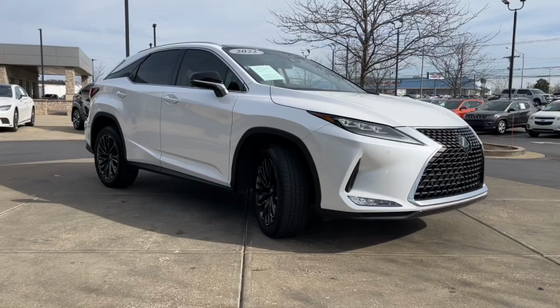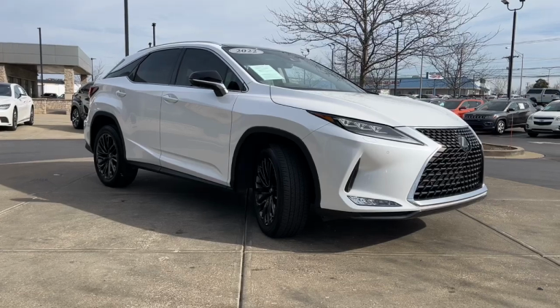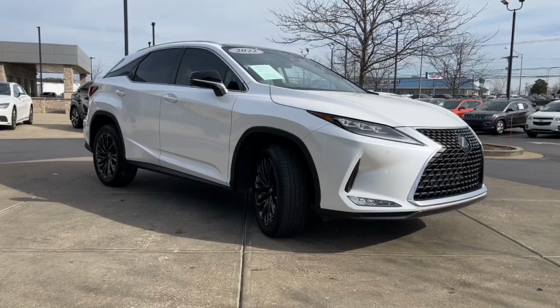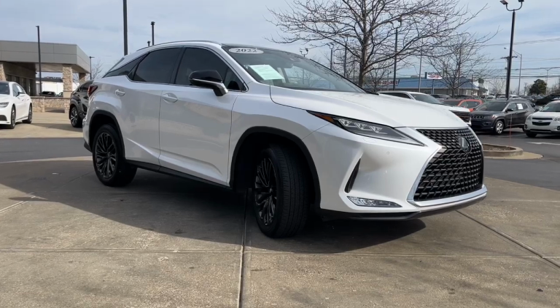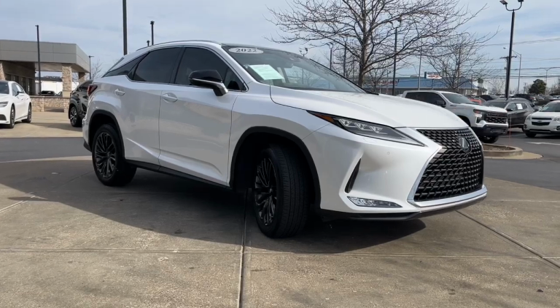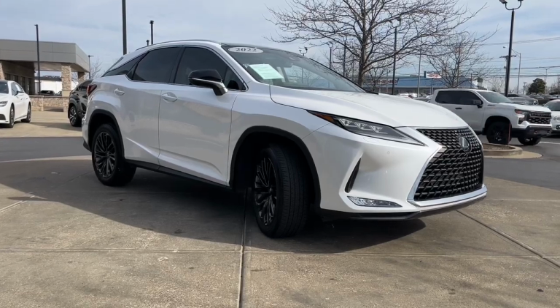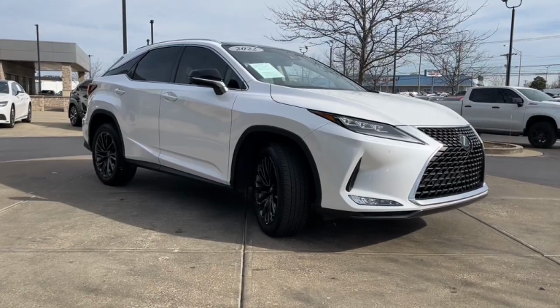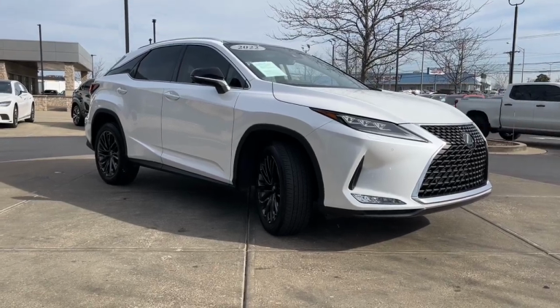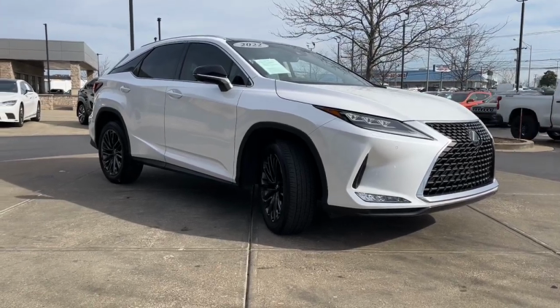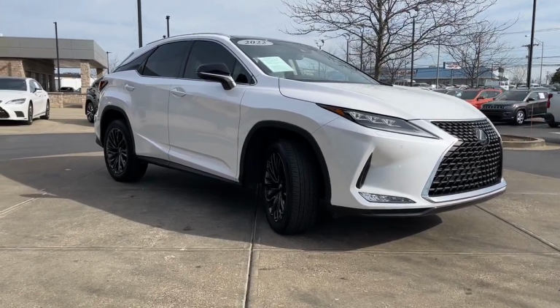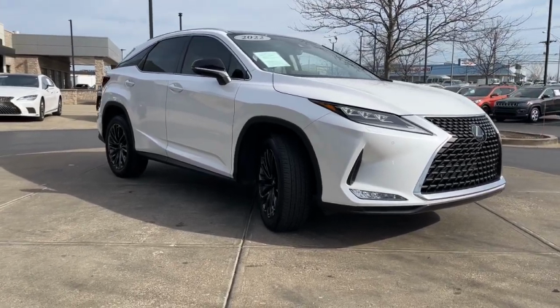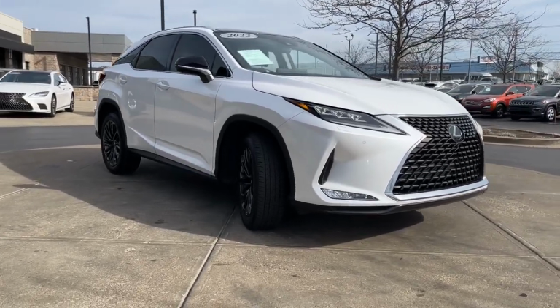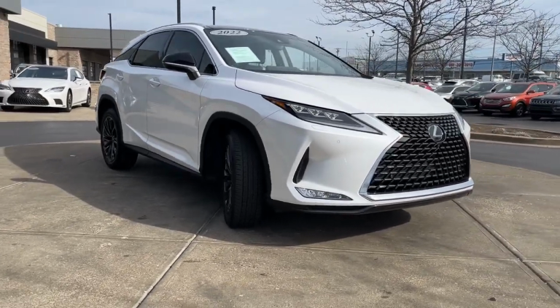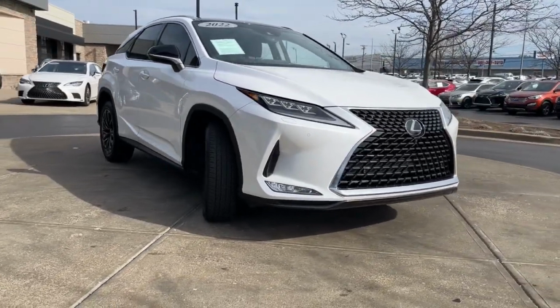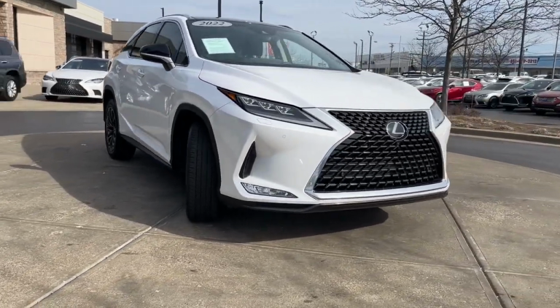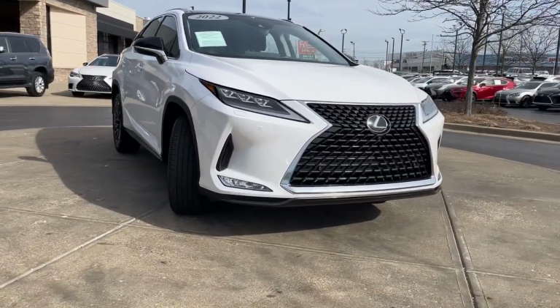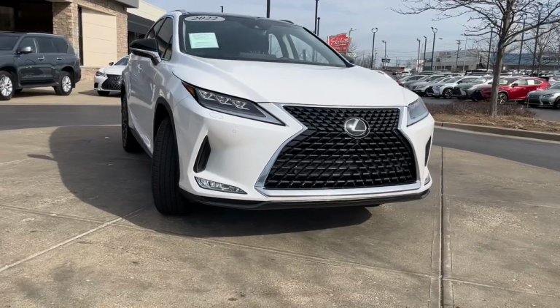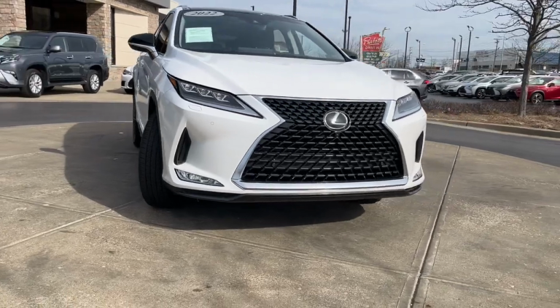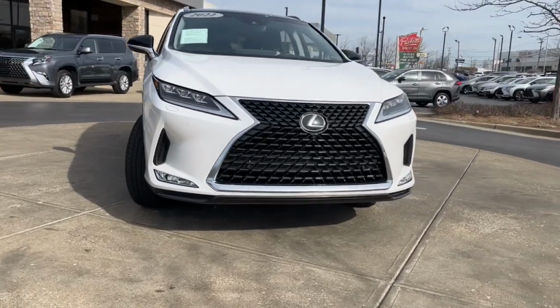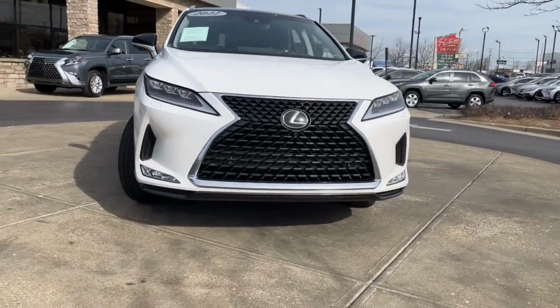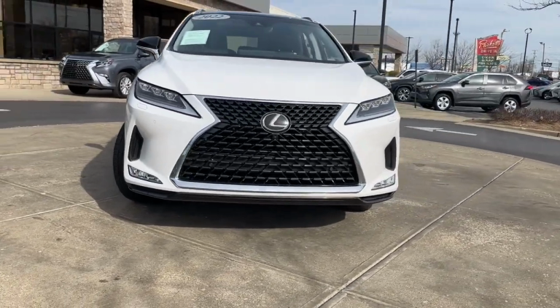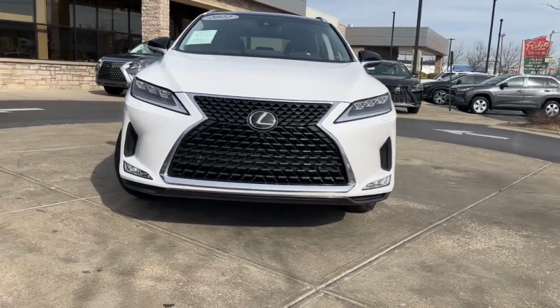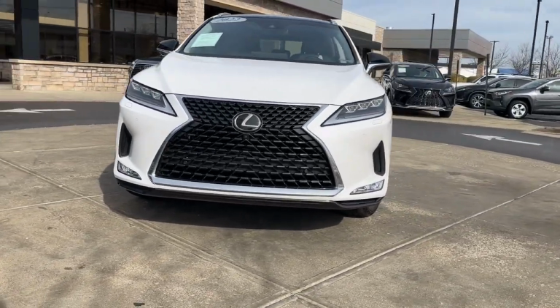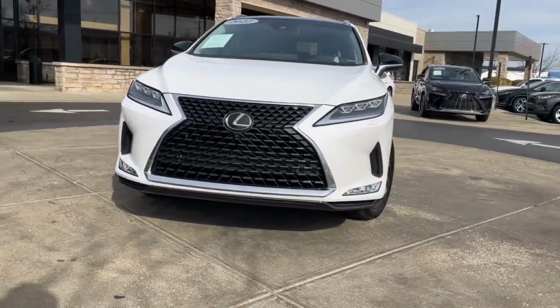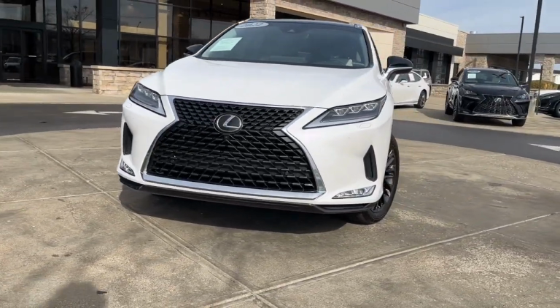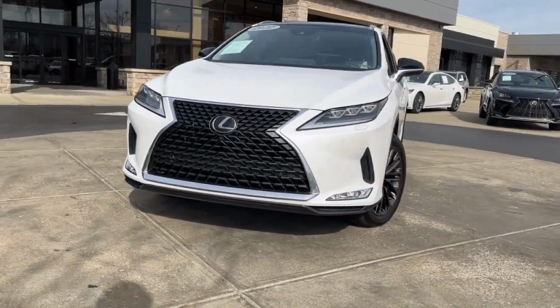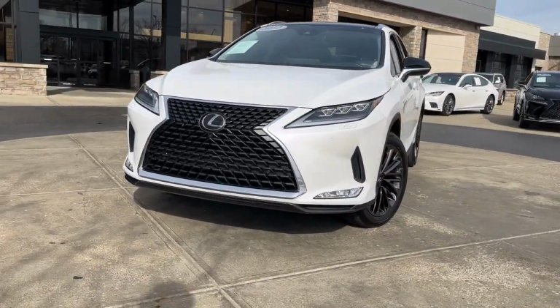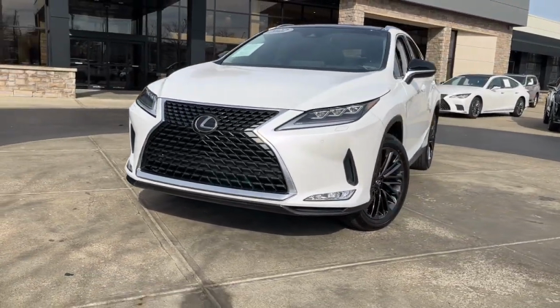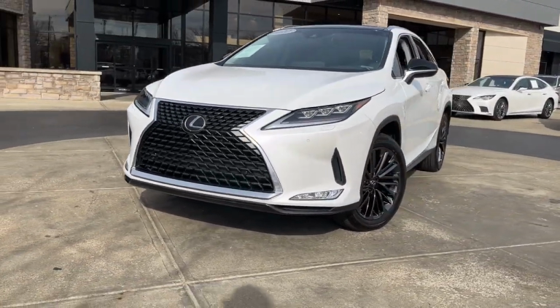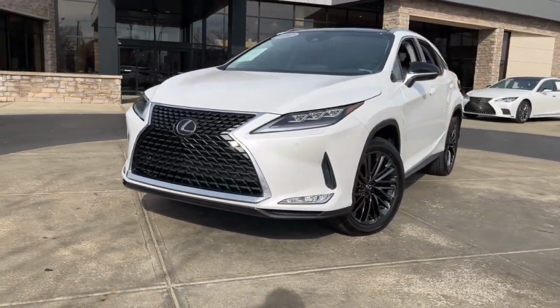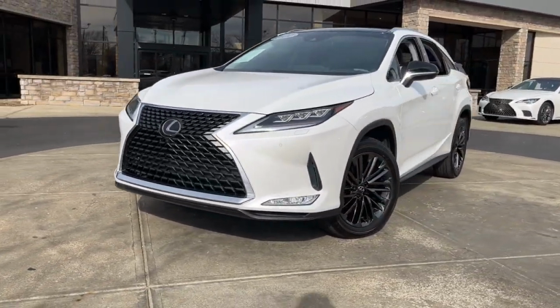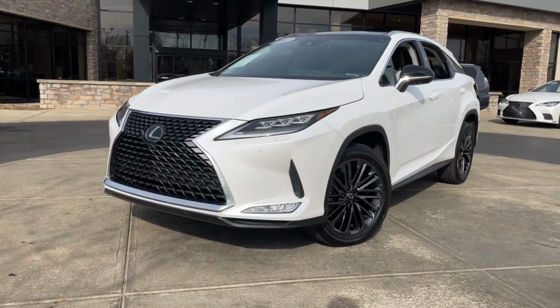Get into a car with value. 2022 Lexus RX — with less than 30,000 miles on the odometer, this vehicle stands out from the rest.